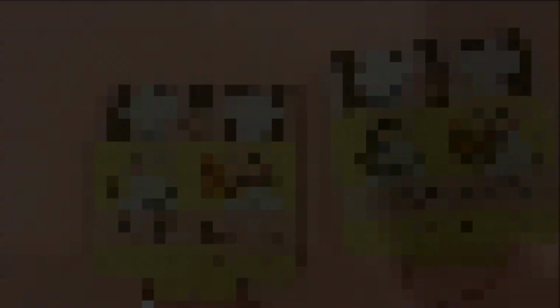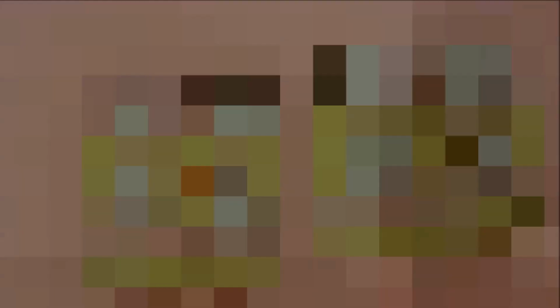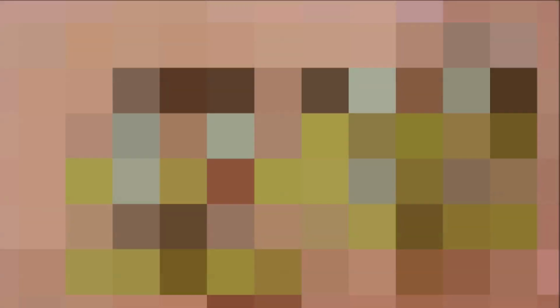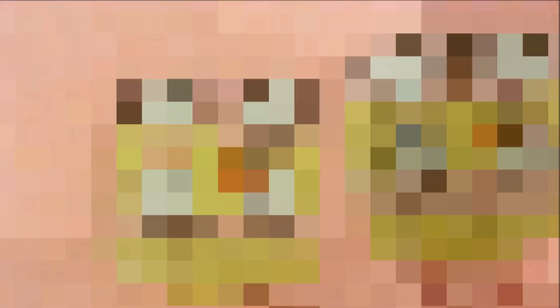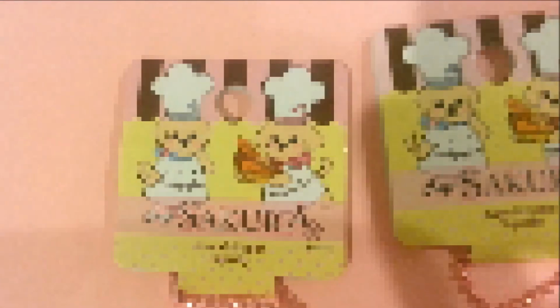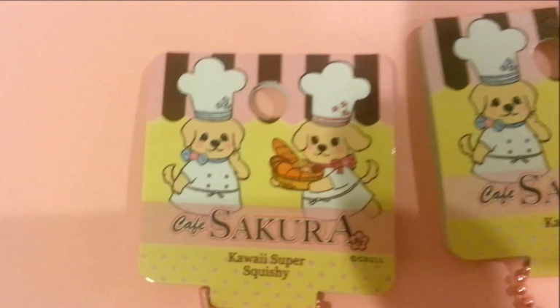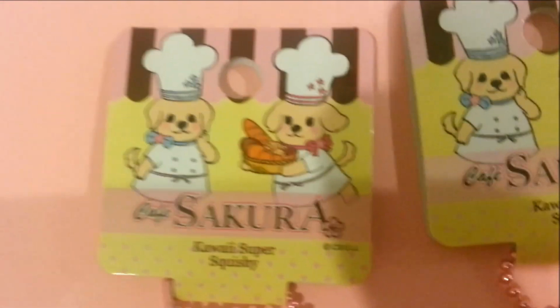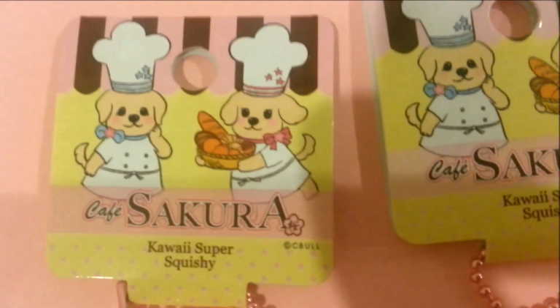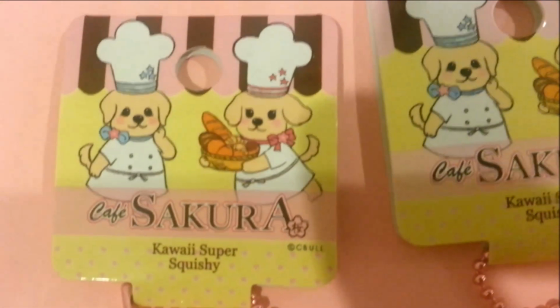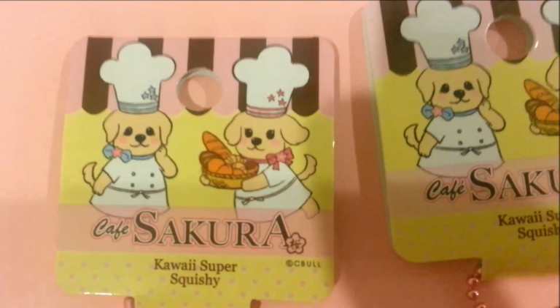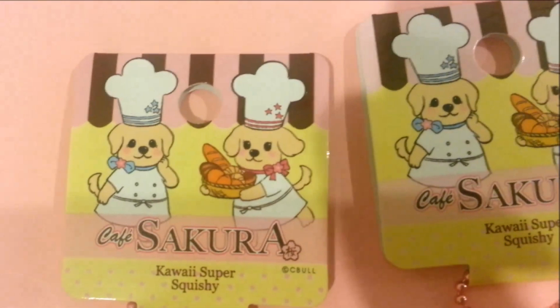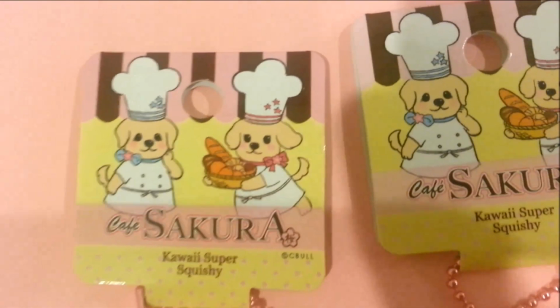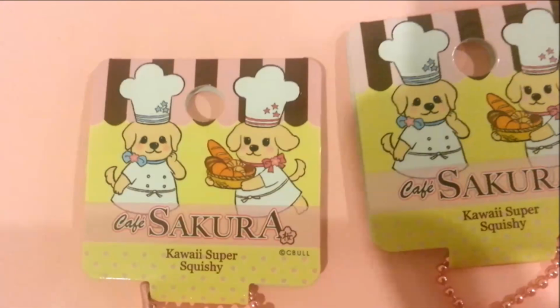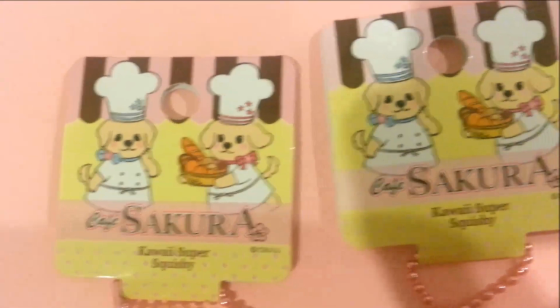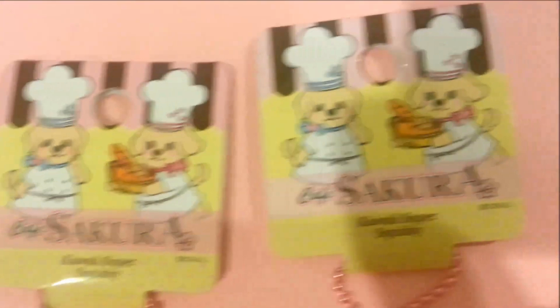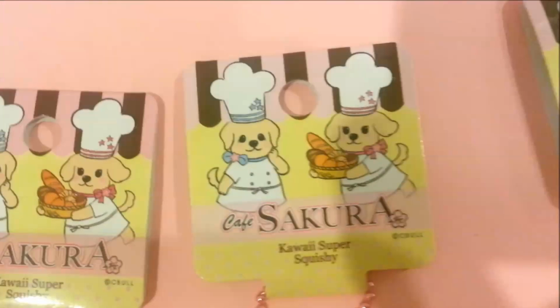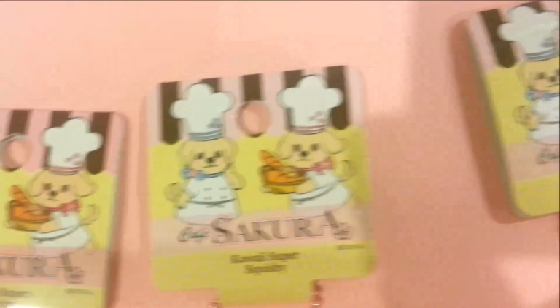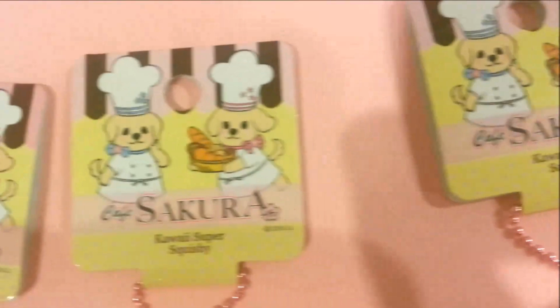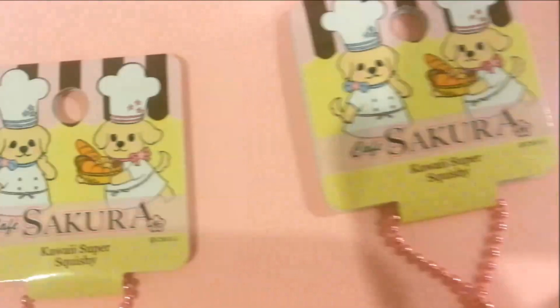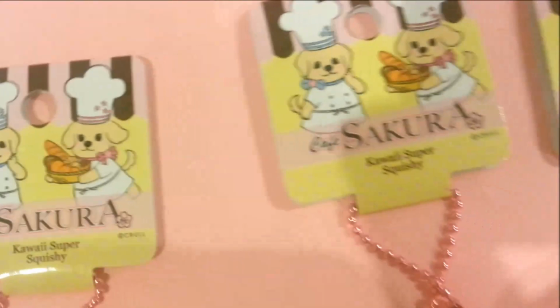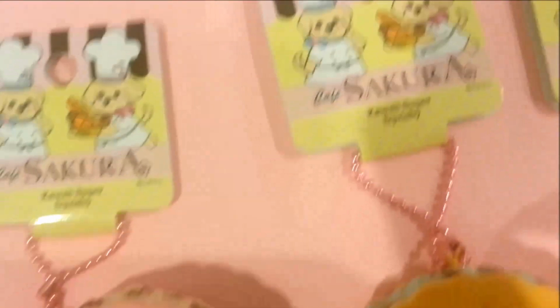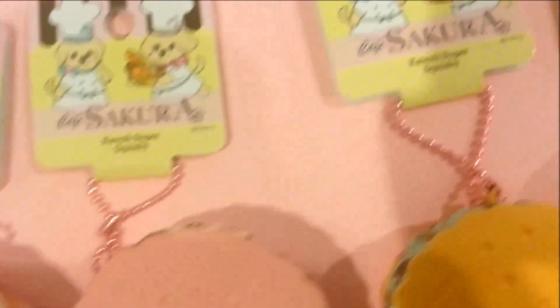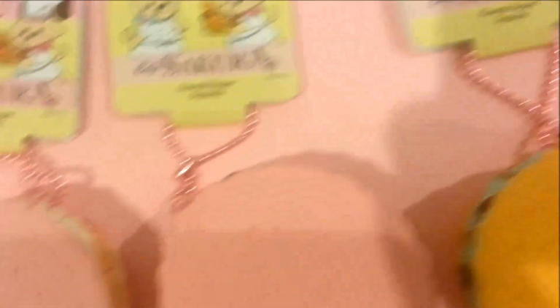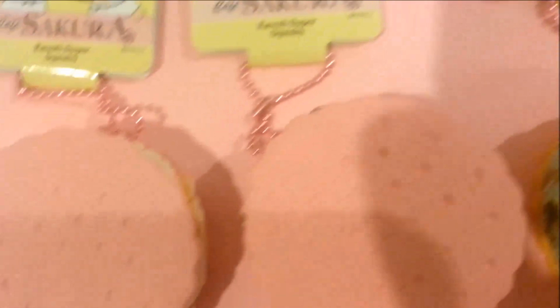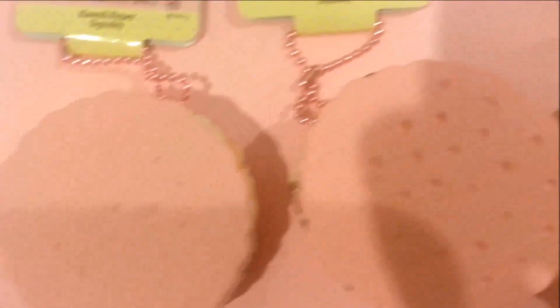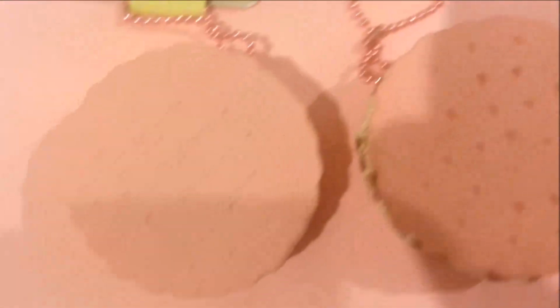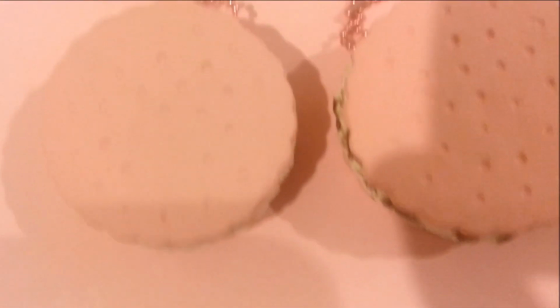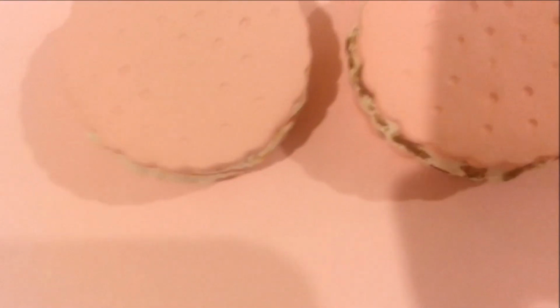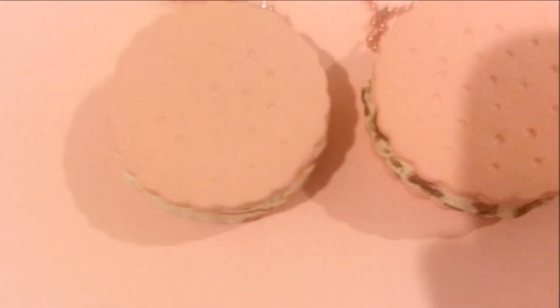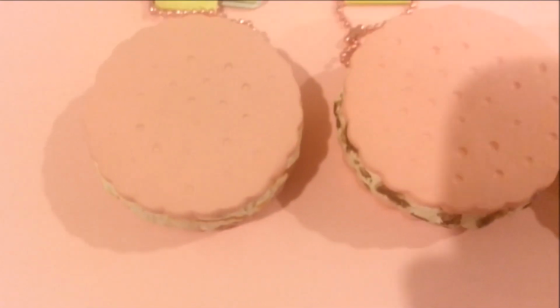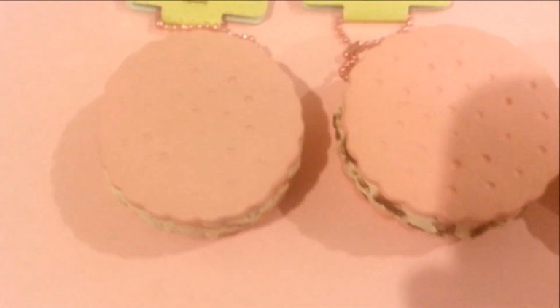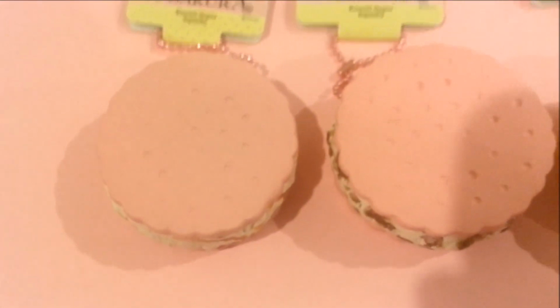Hi guys, this is a quick shop update. We got some Cafe Sakura Ice Cream Sandwich Cookies and we have four yummy flavors to choose from.